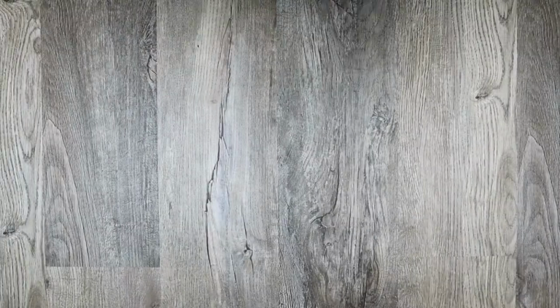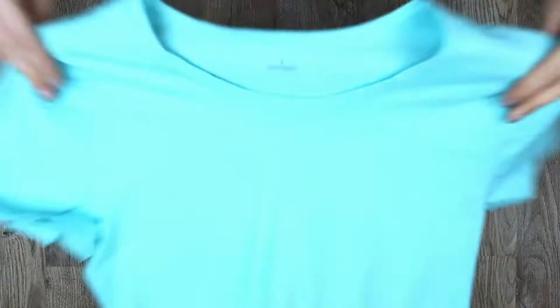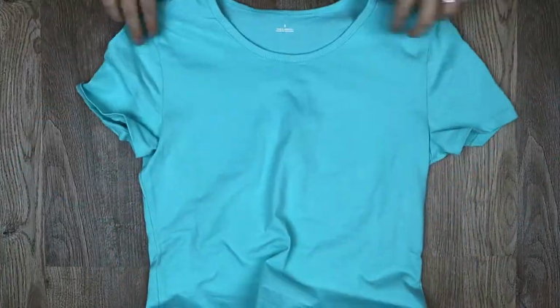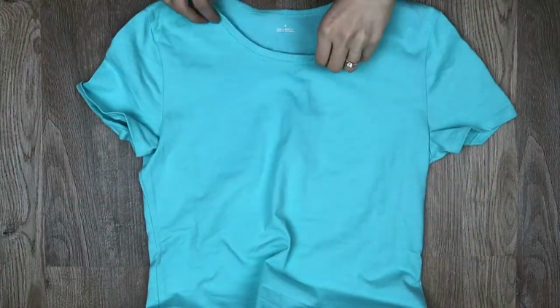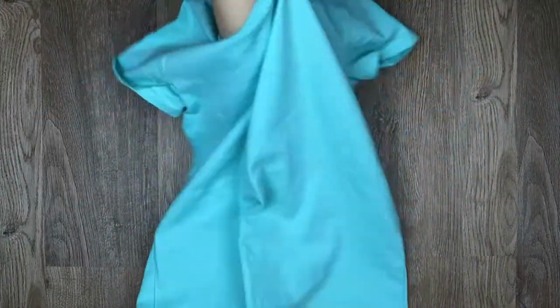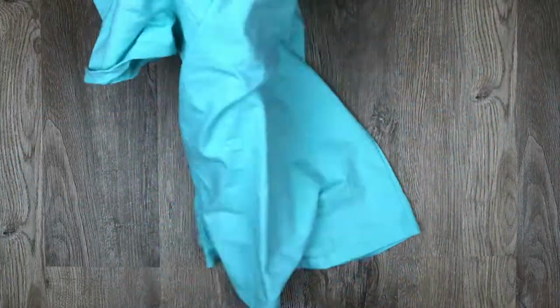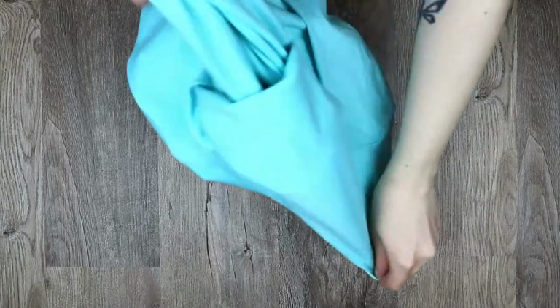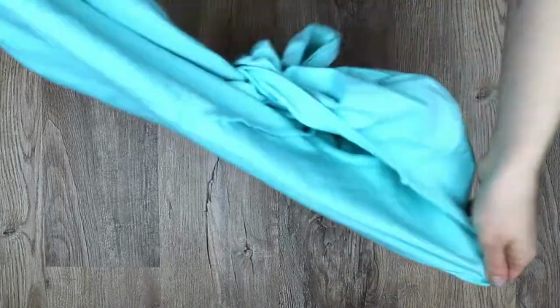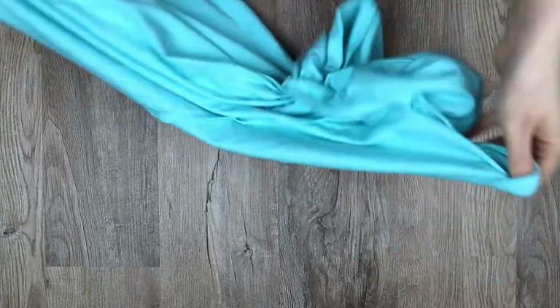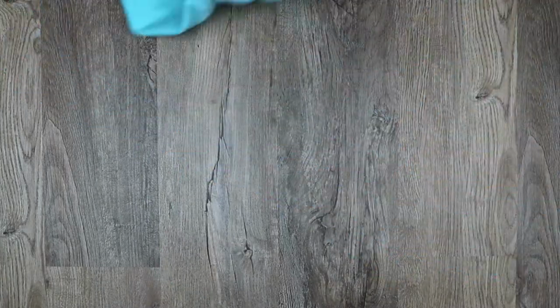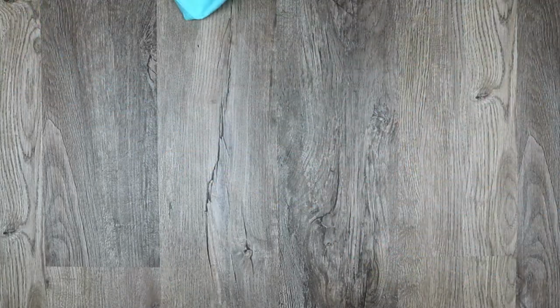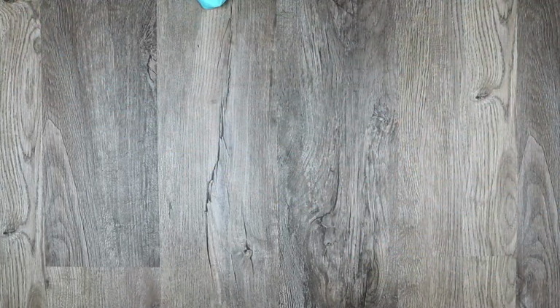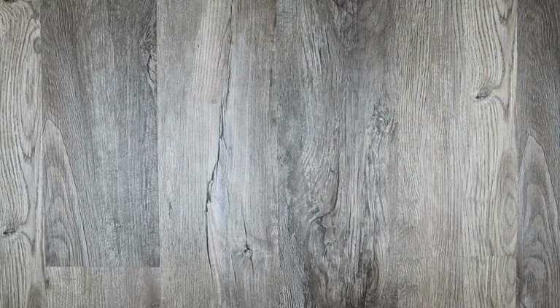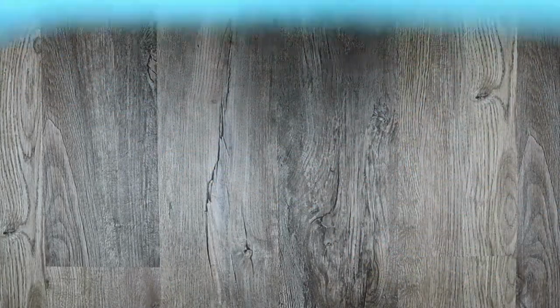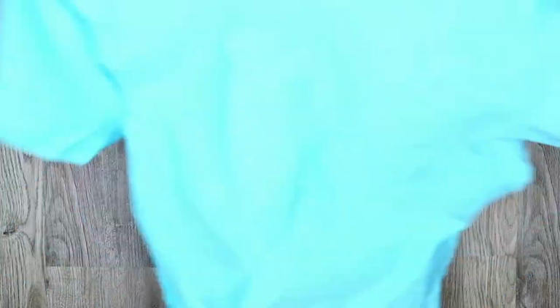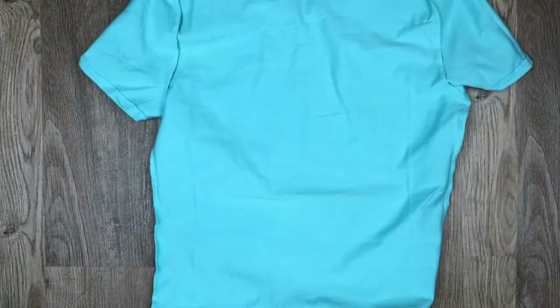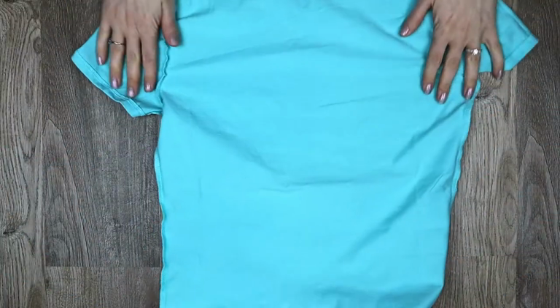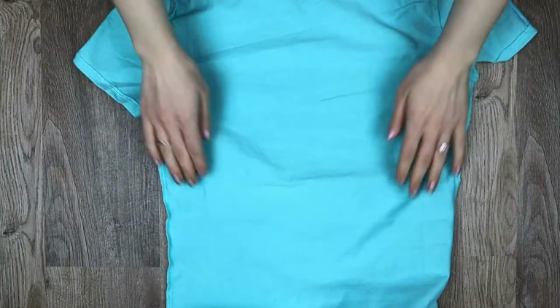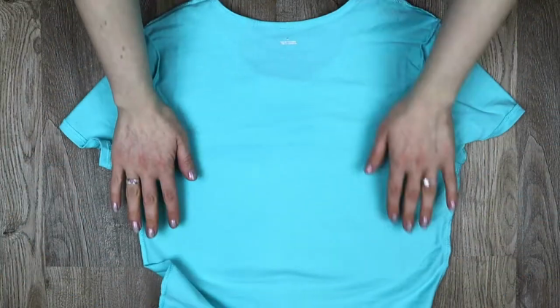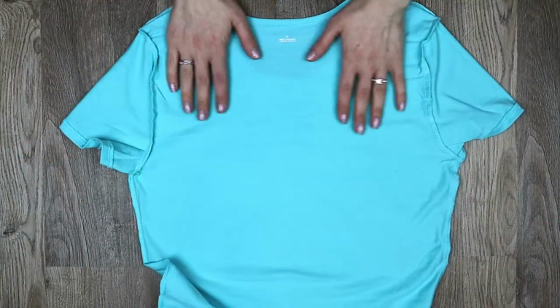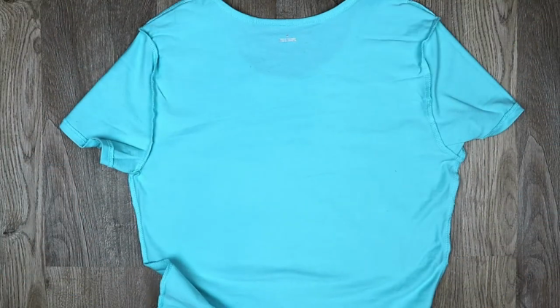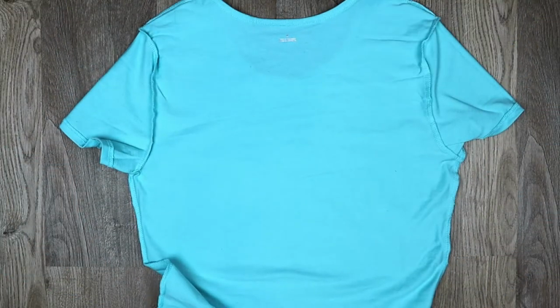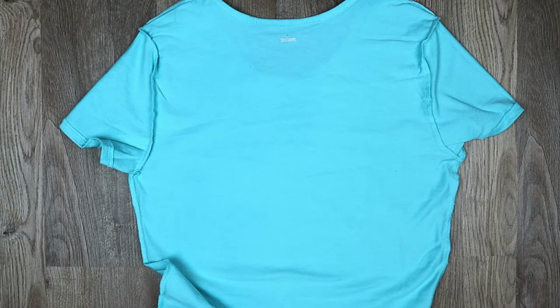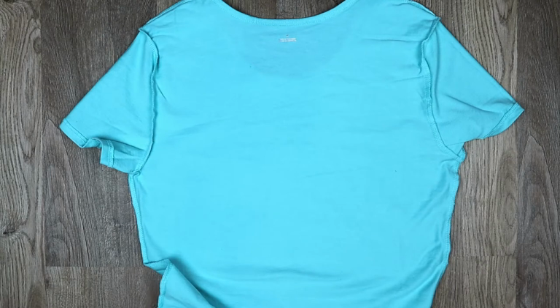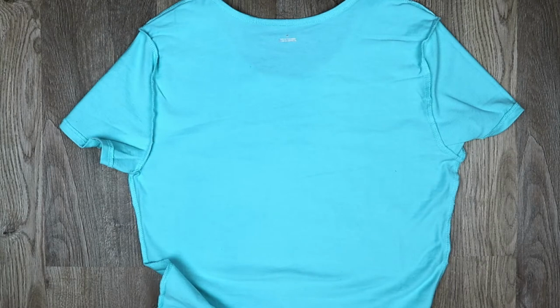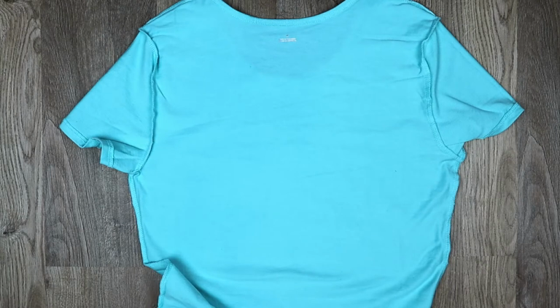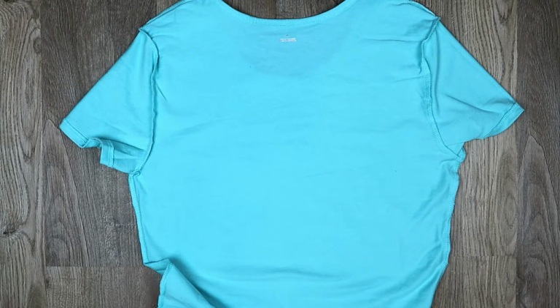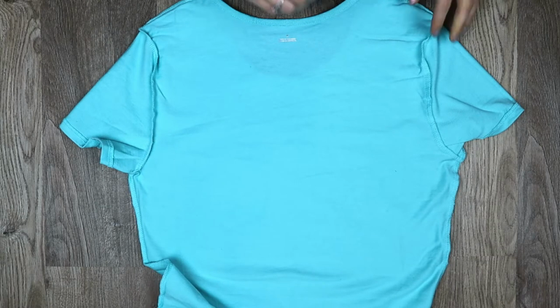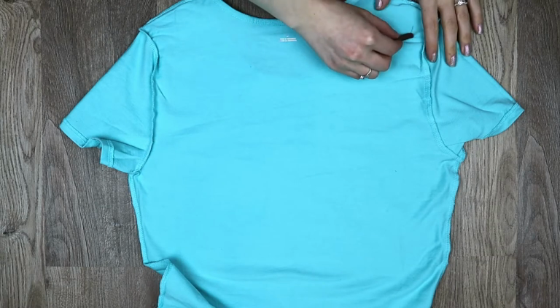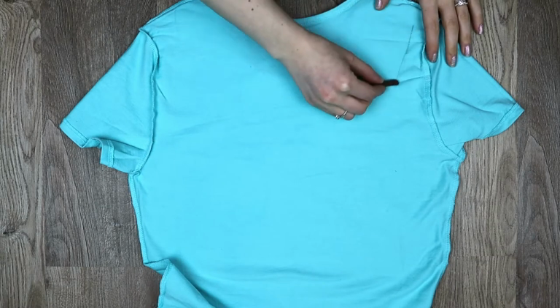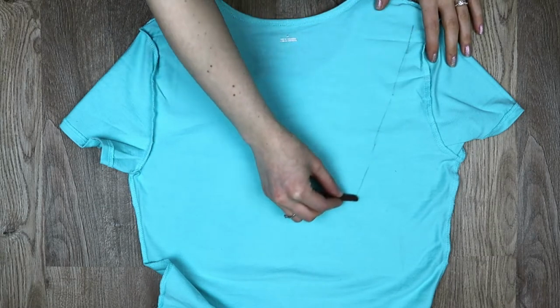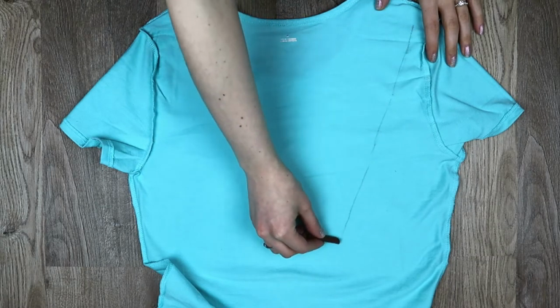First, turn your shirt inside out, then lay it down back side up. Draw an open V shape where you want the design to be.